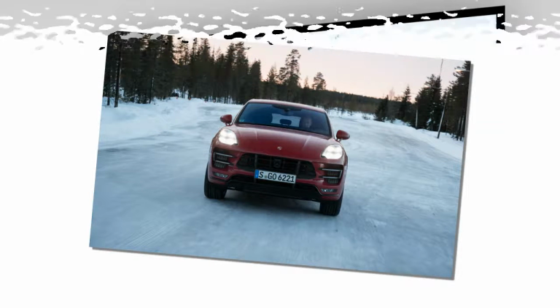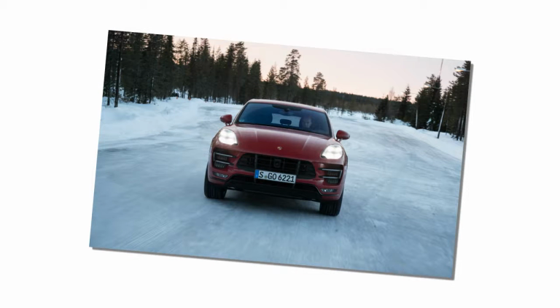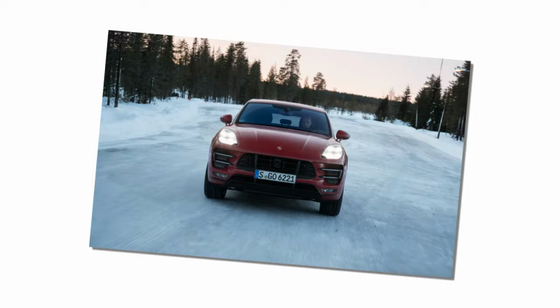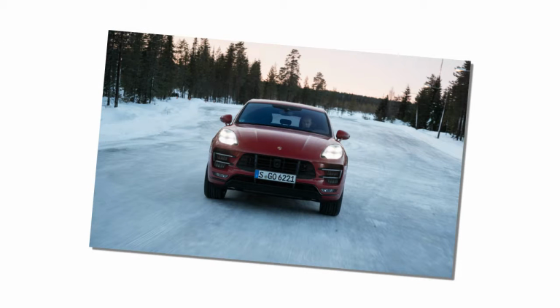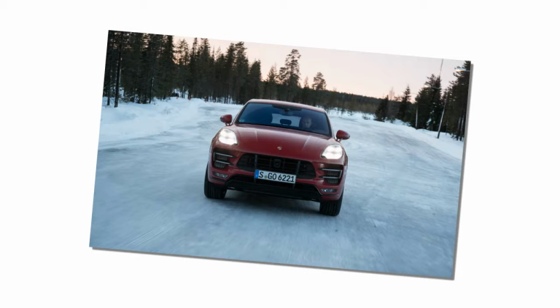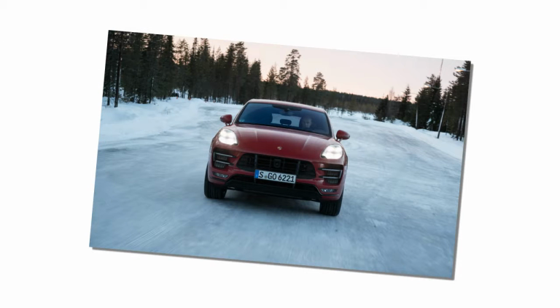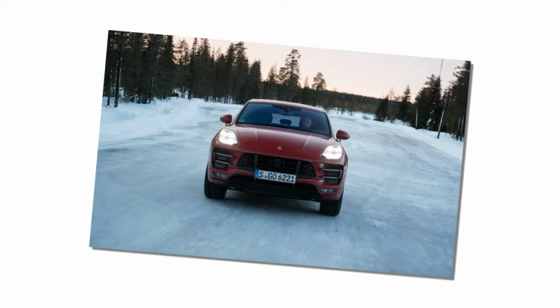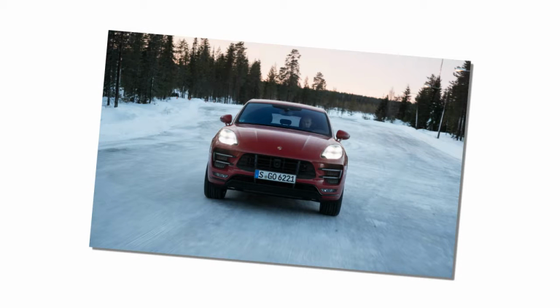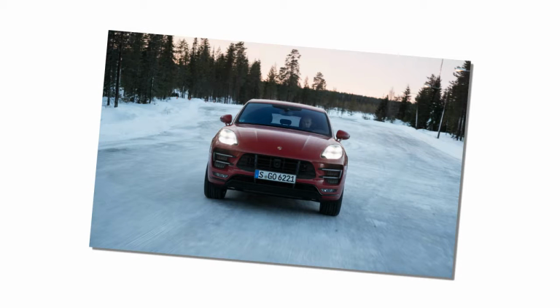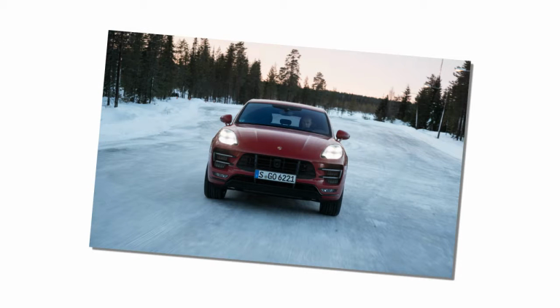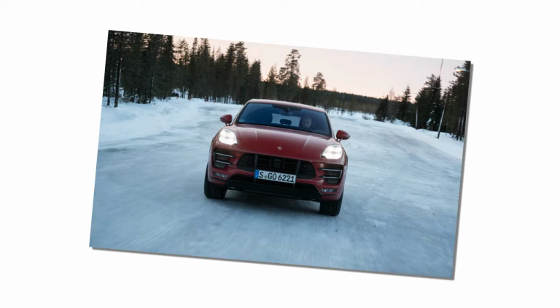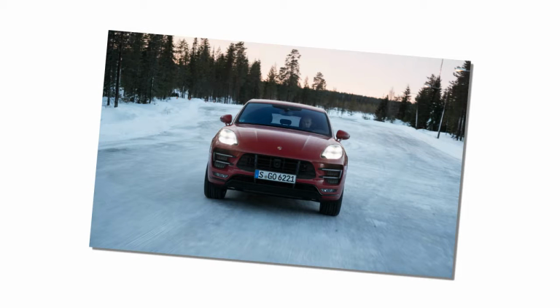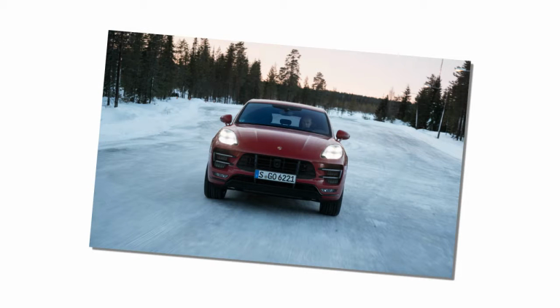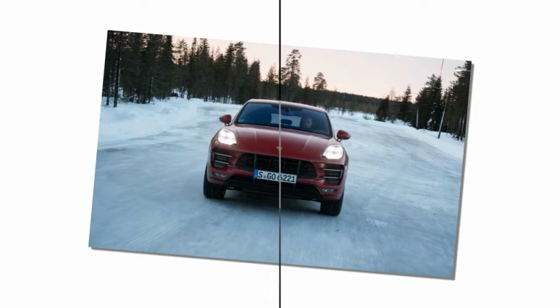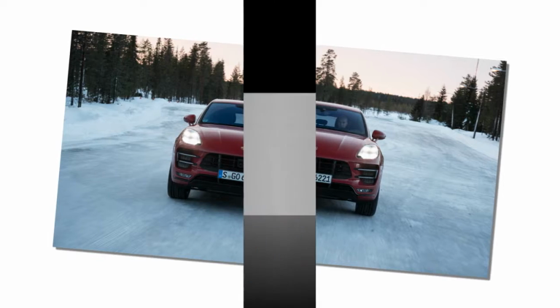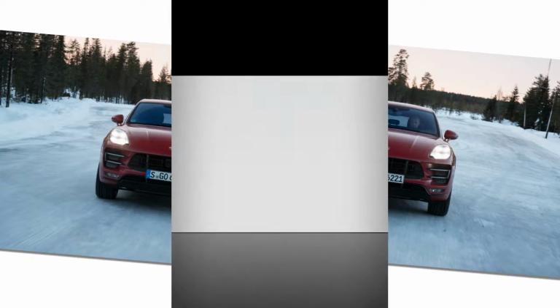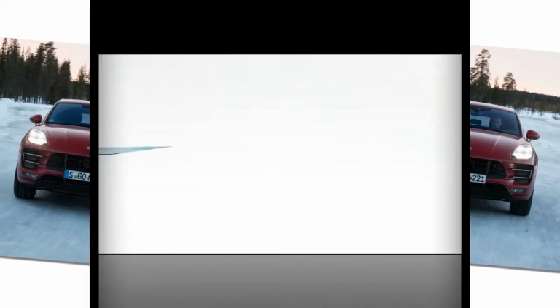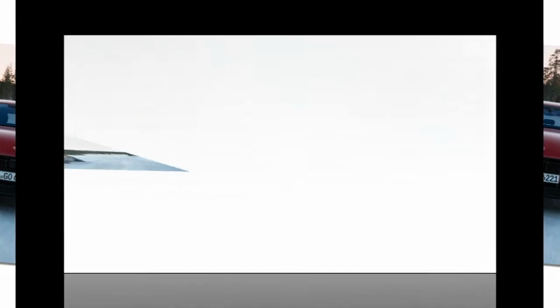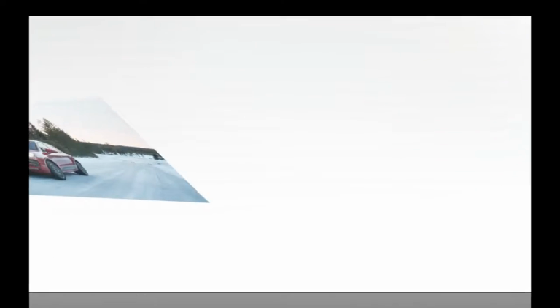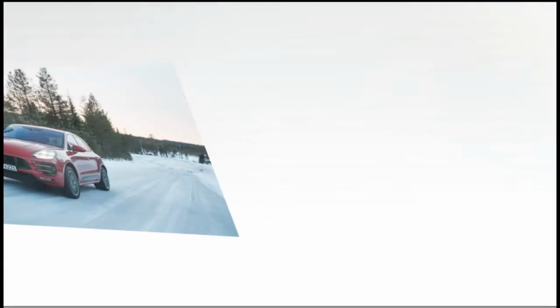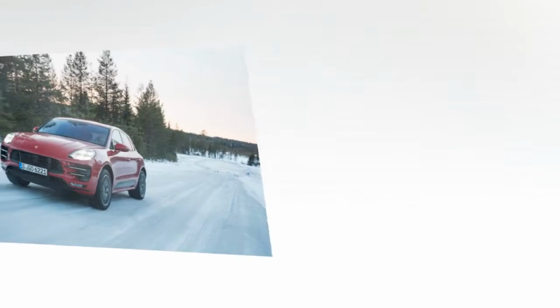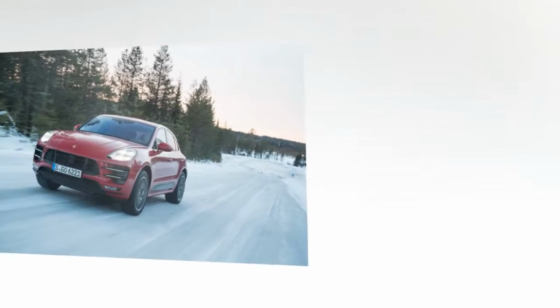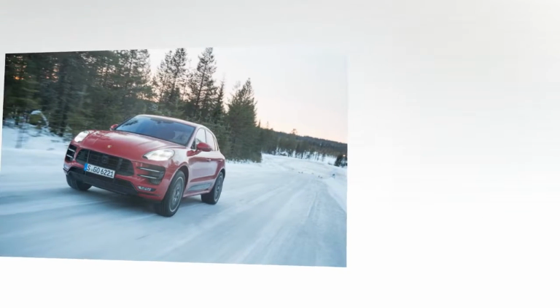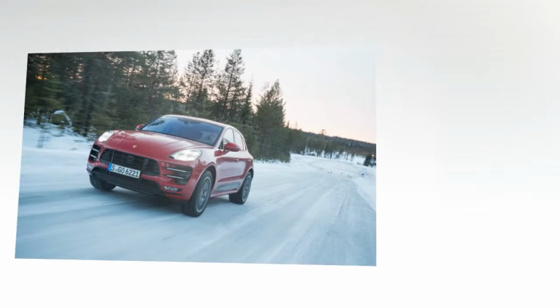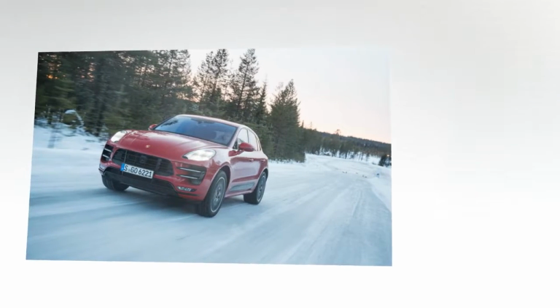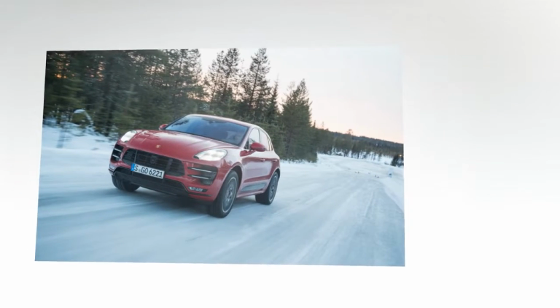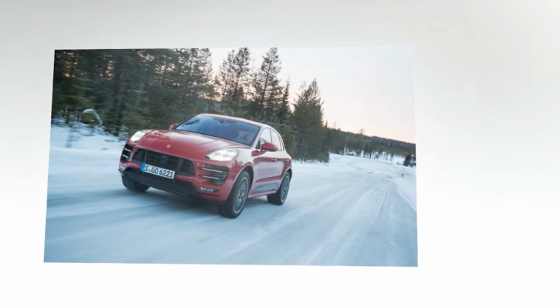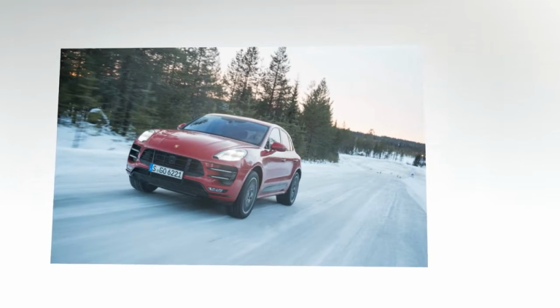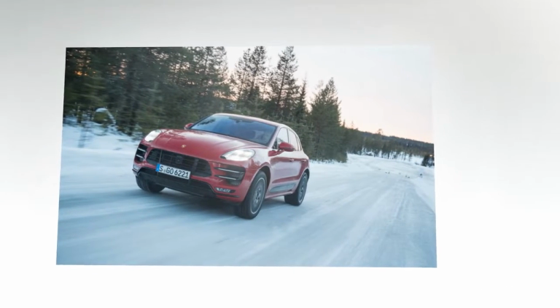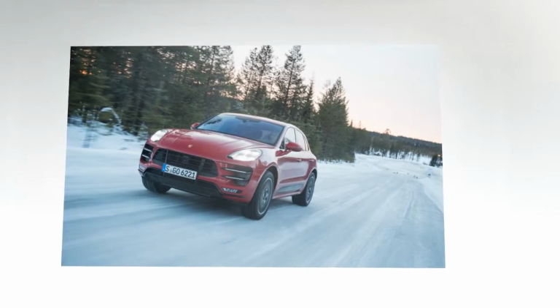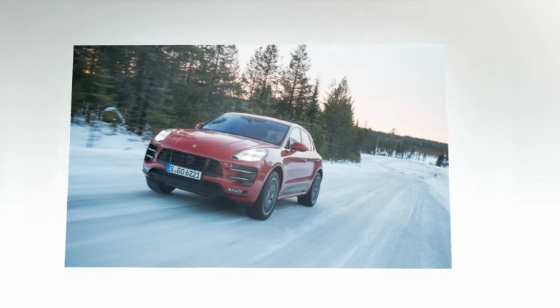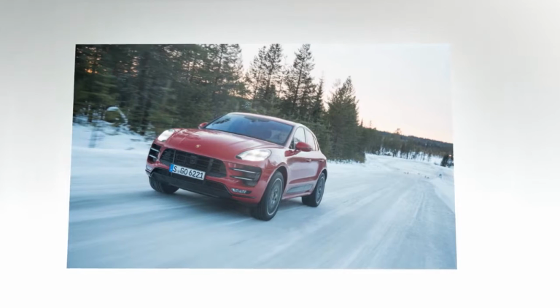Given Porsche naming conventions, you might expect that such a vehicle would be called the Turbo S, but it is instead the Macan Turbo with the newly optional performance package.